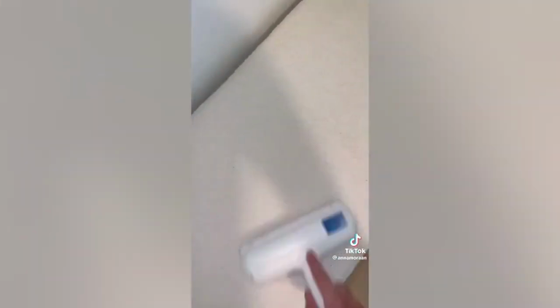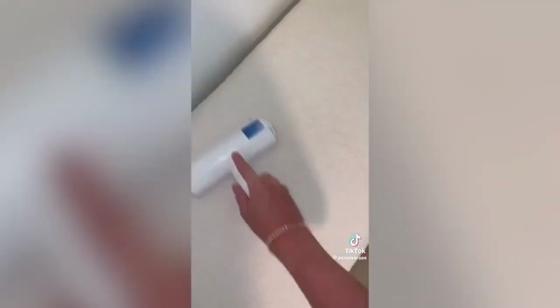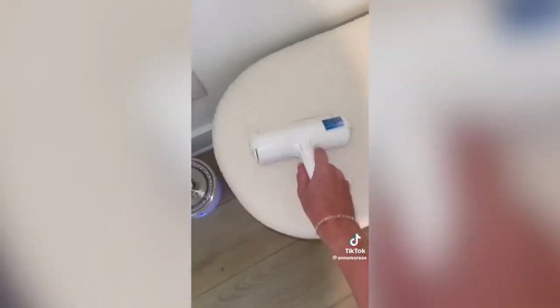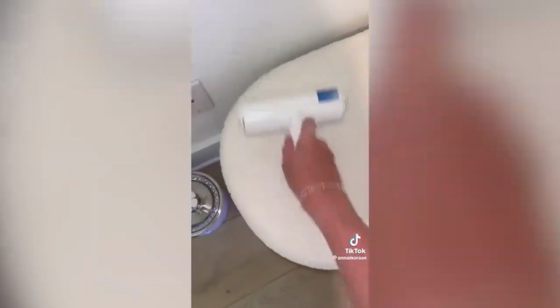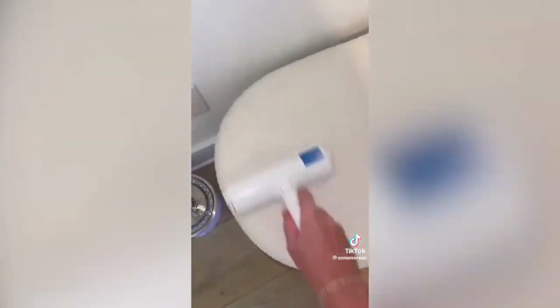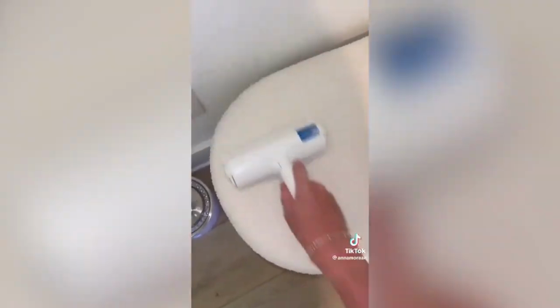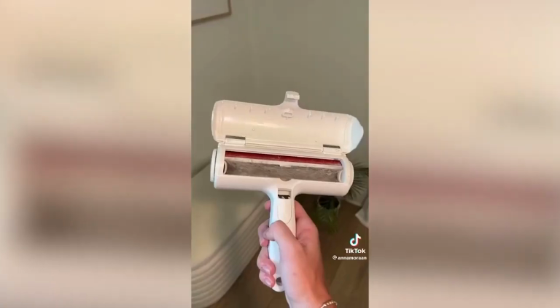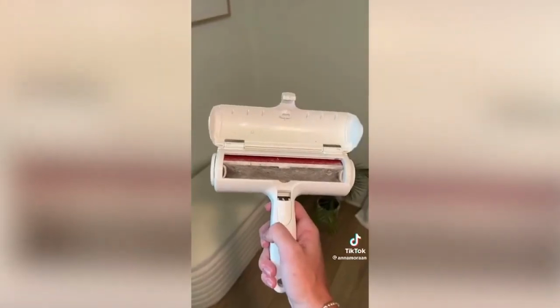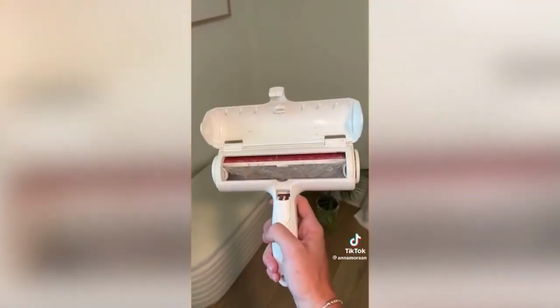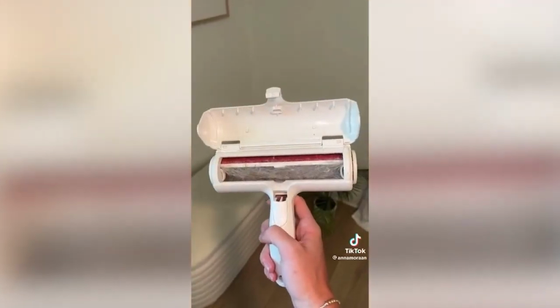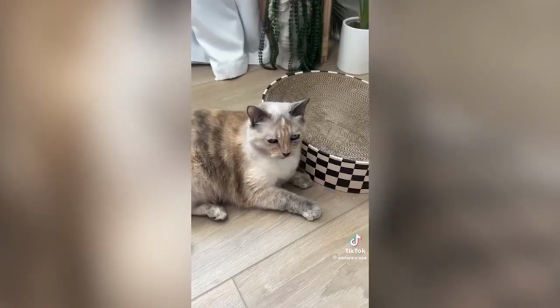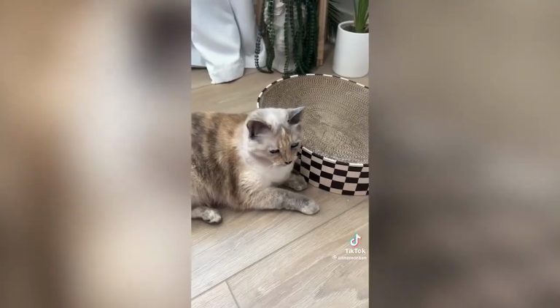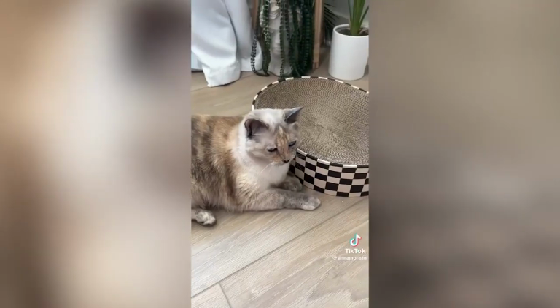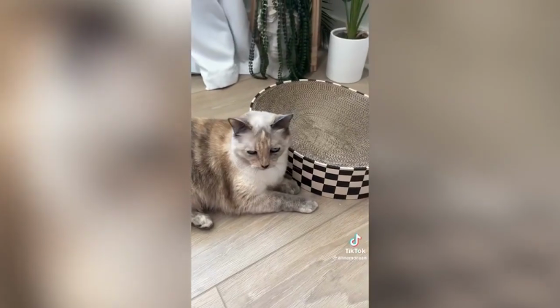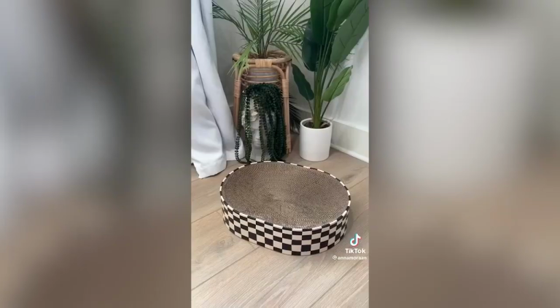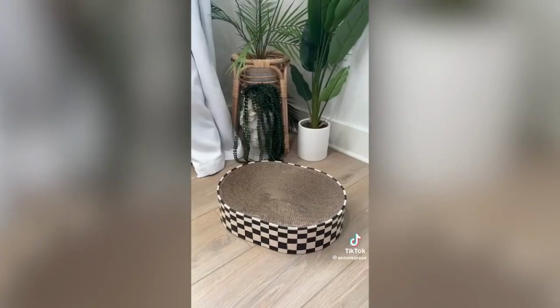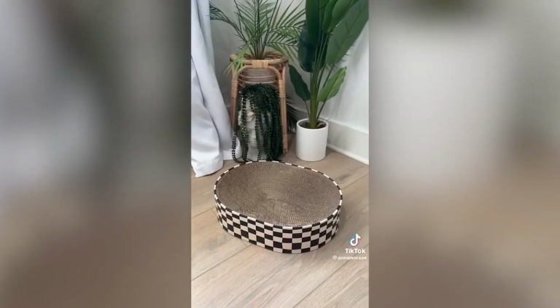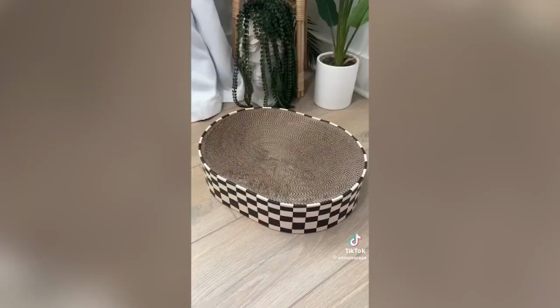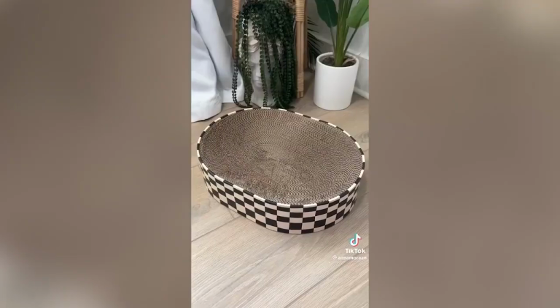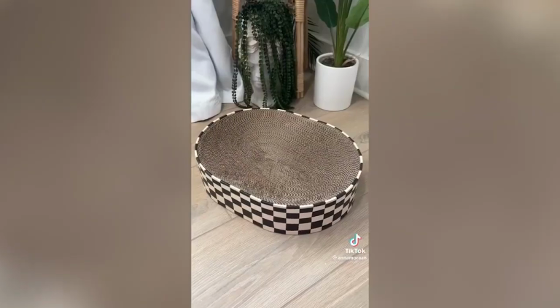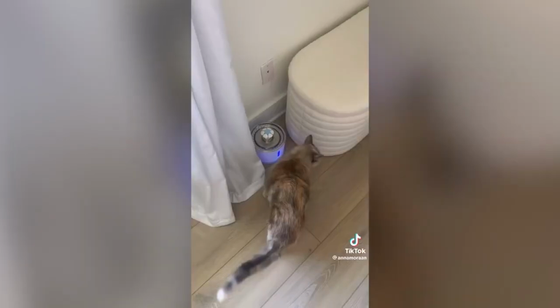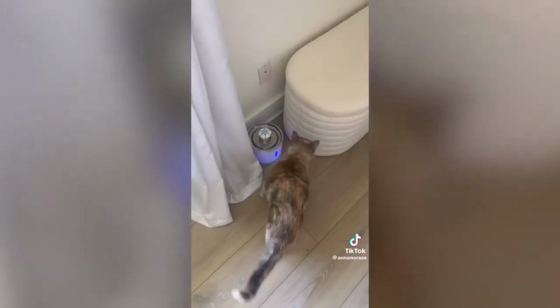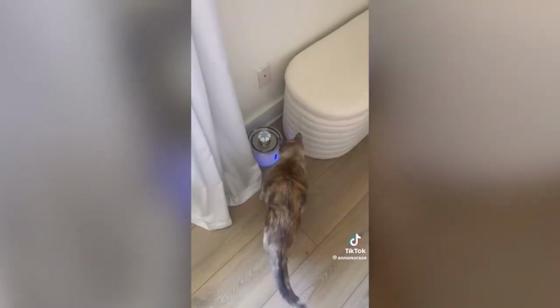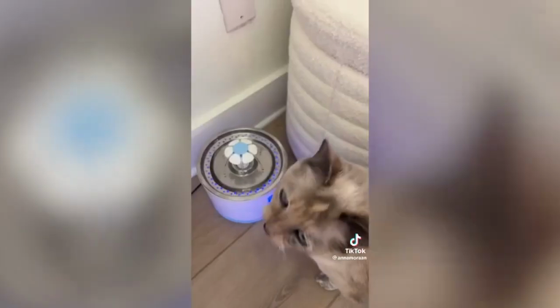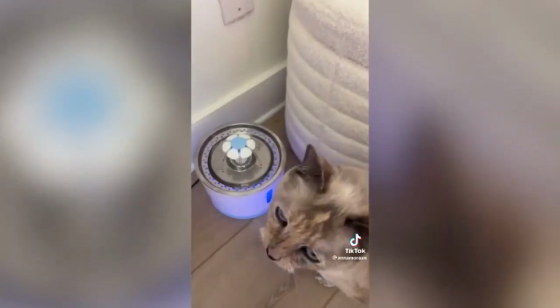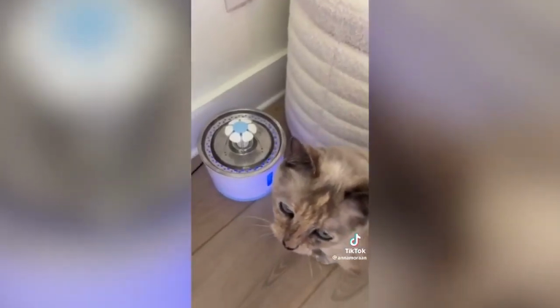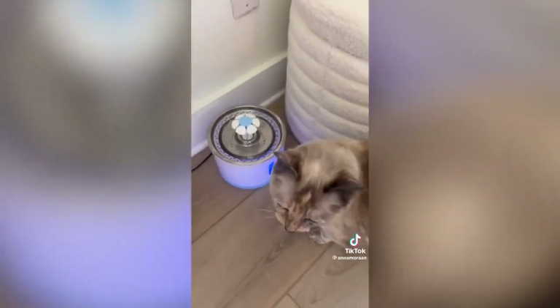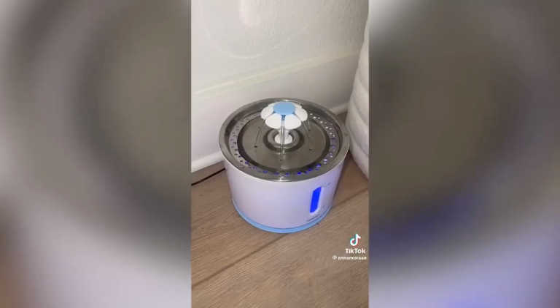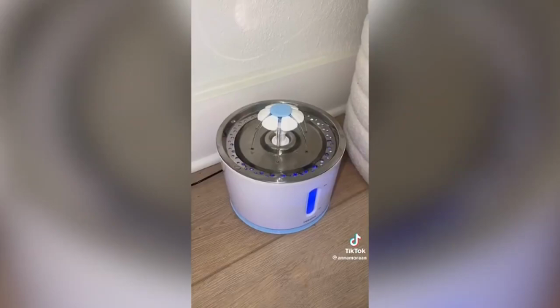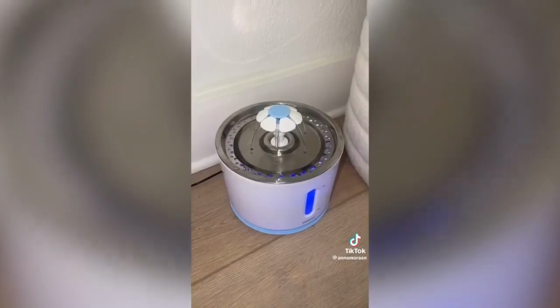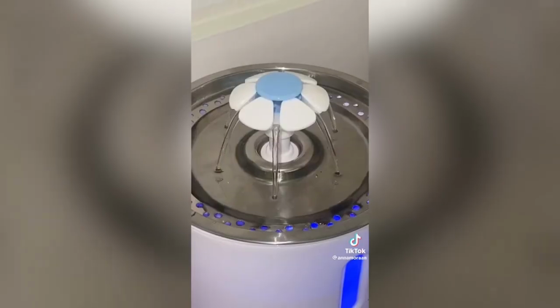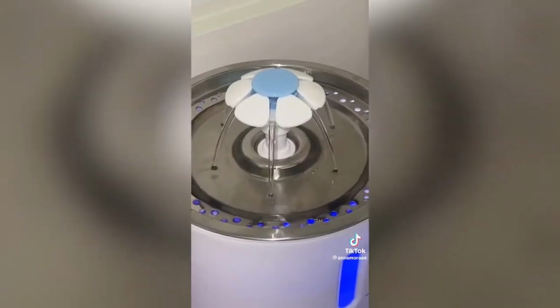The ChomChom is just a miracle — it takes out all the pet hair from your couch, carpet, everything. This is the newest purchase so I don't have a video of her actively using it, but it's an adorable cat scratcher. Your cat will drink so much more water with a fountain — I don't know what it is about it but they love it.